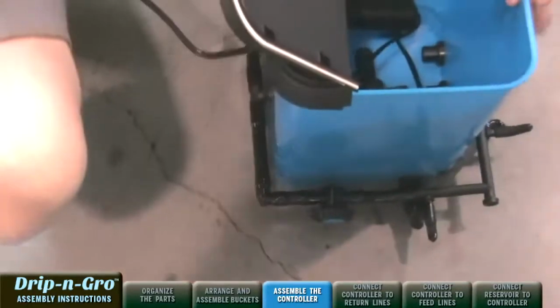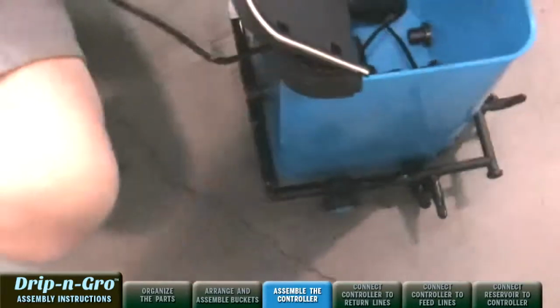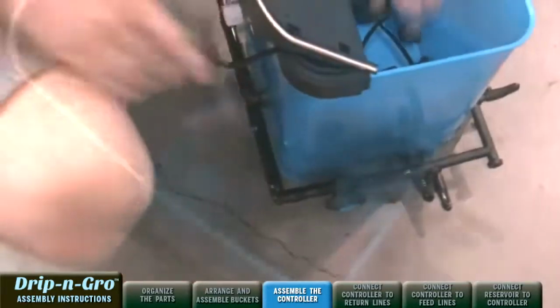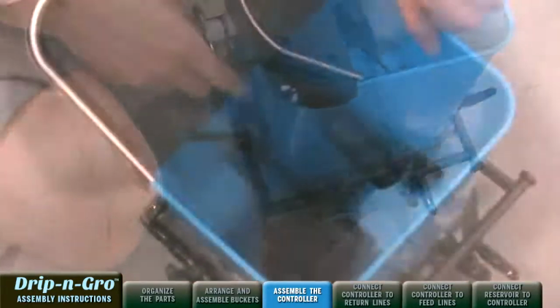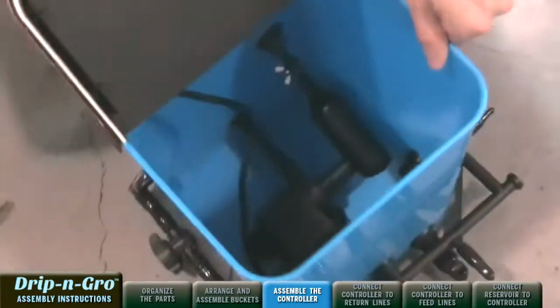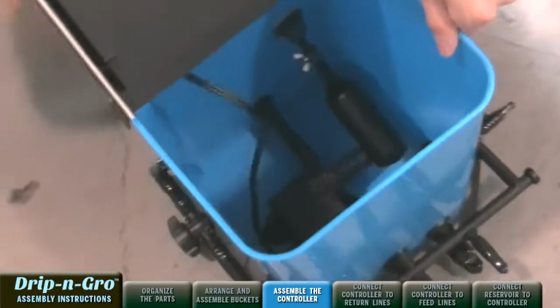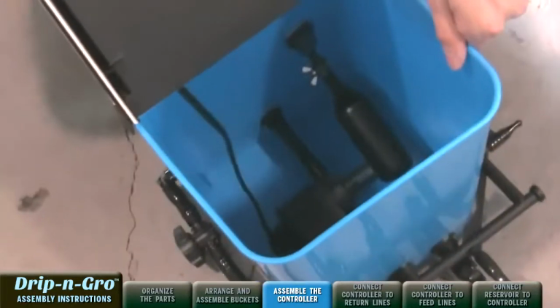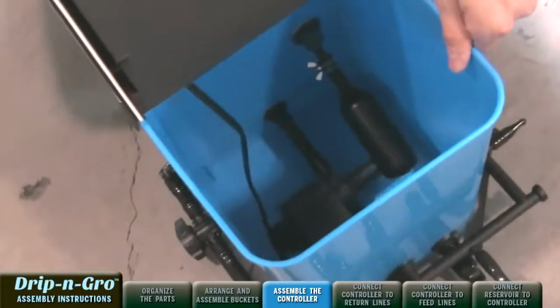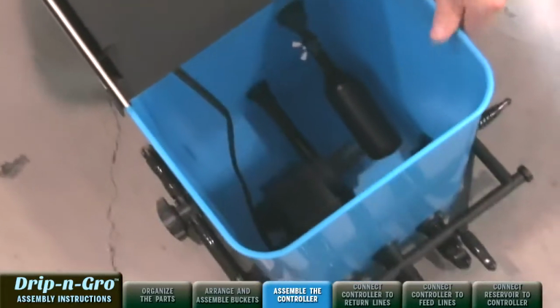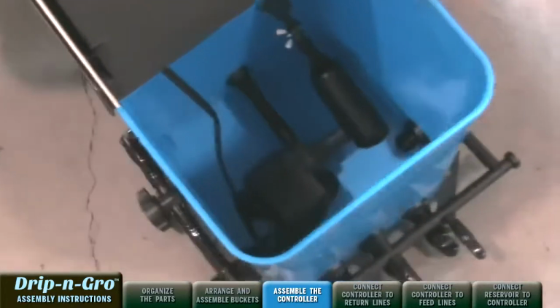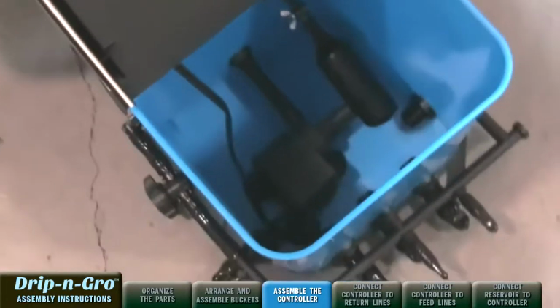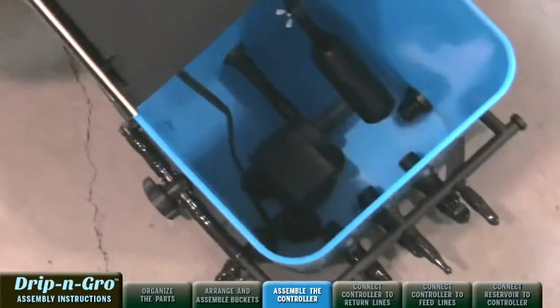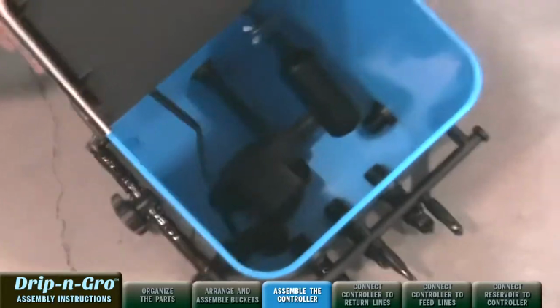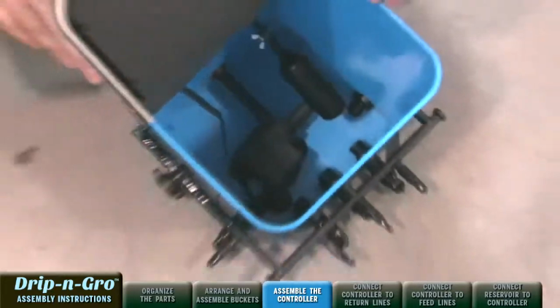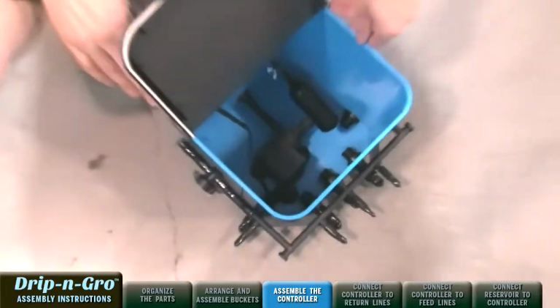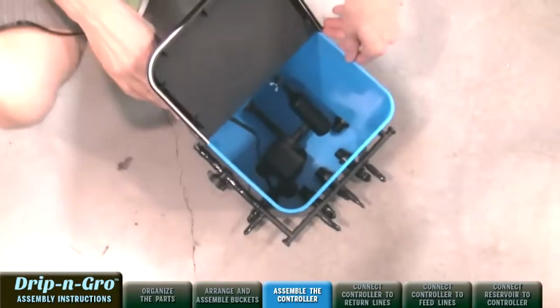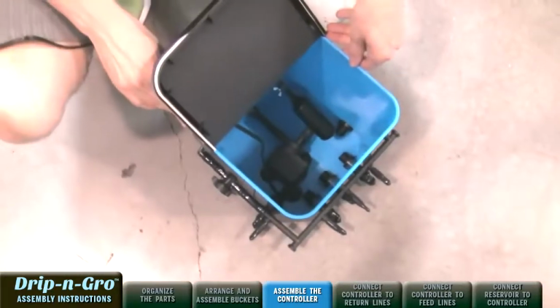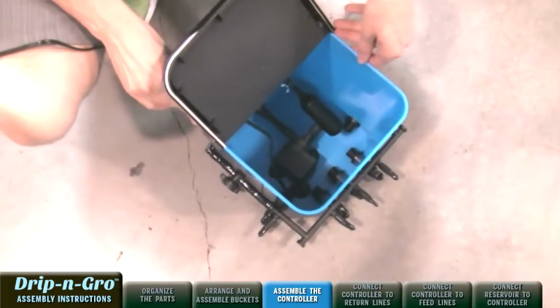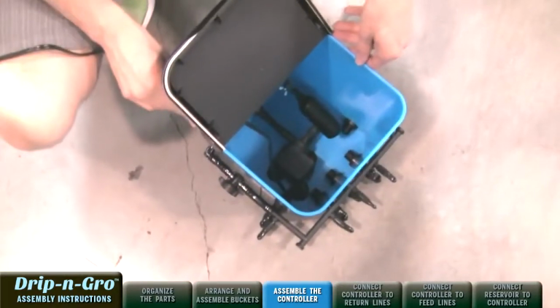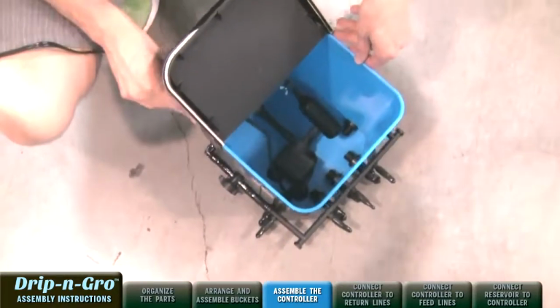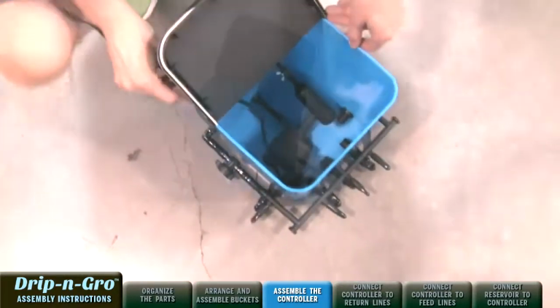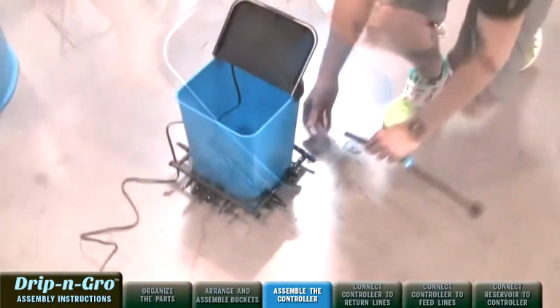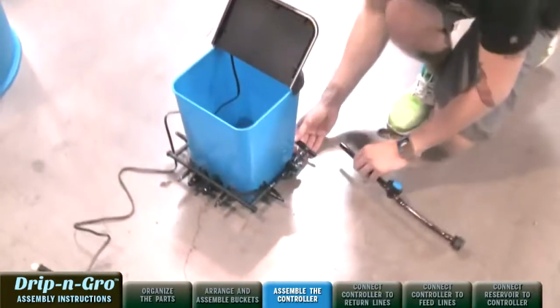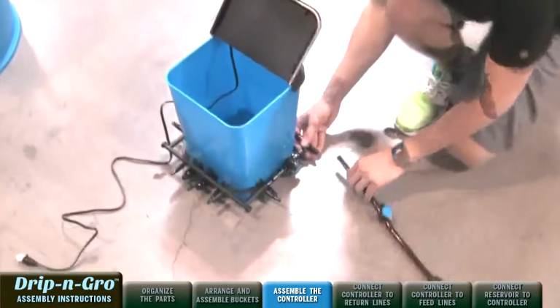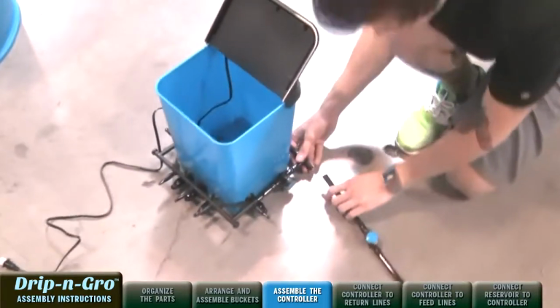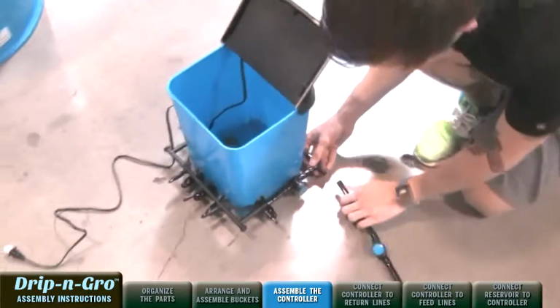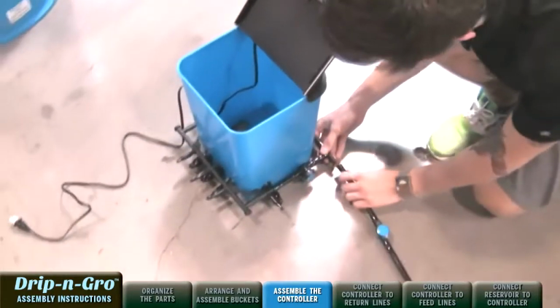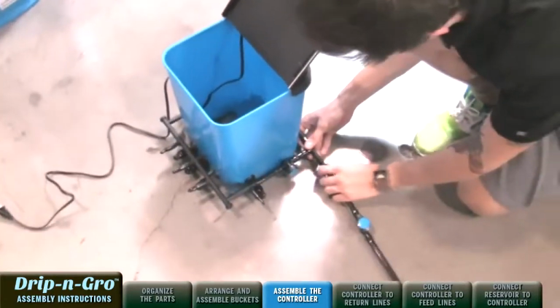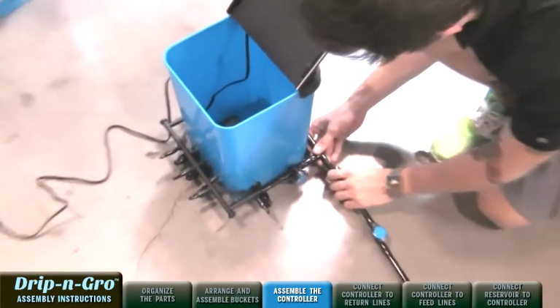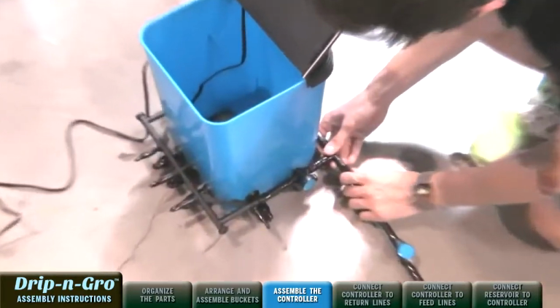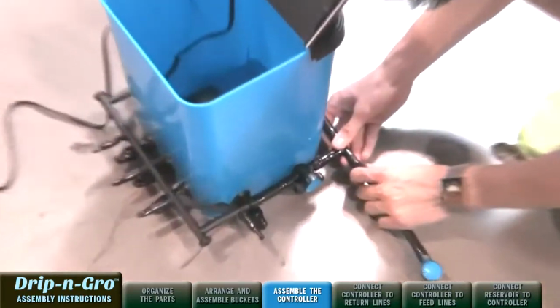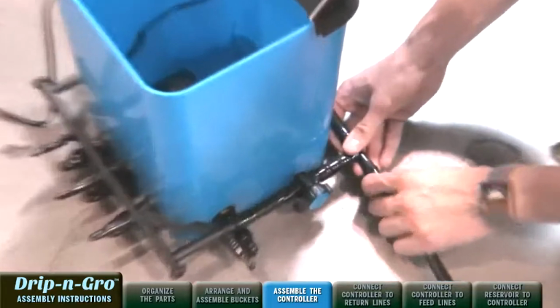Attach the drain assembly, found inside of the controller bucket, to the 1/2-inch barbed tee fitting on the back of the distribution manifold.